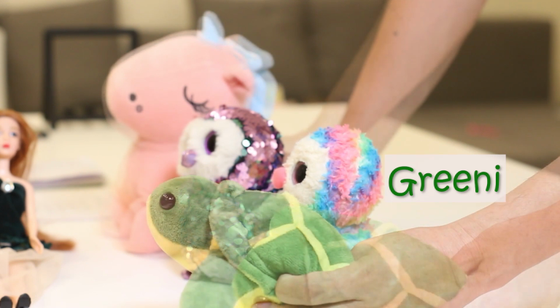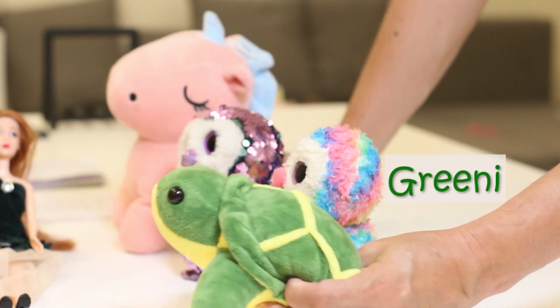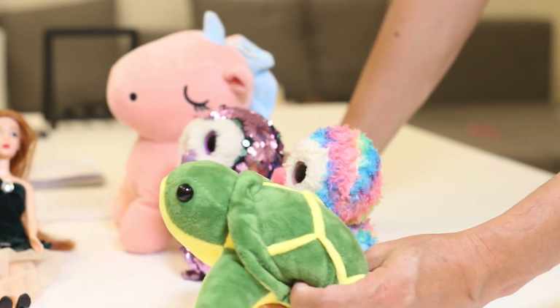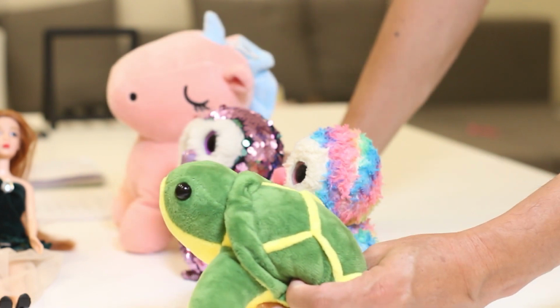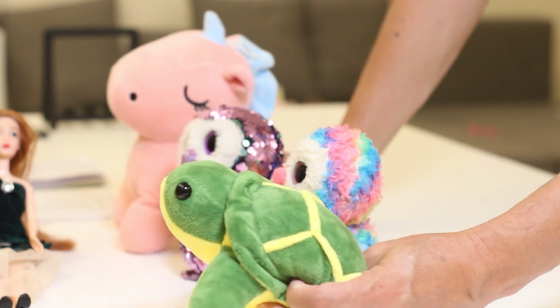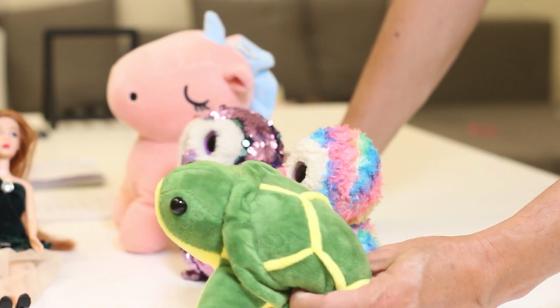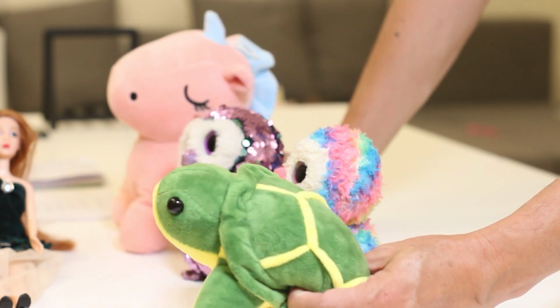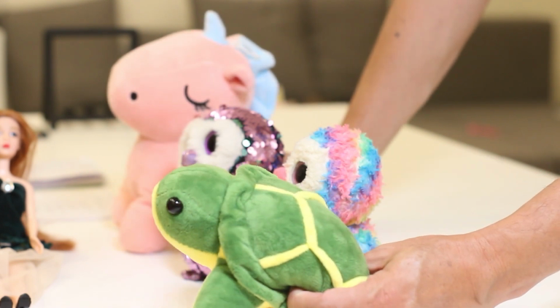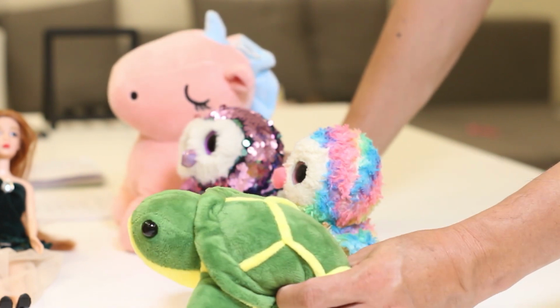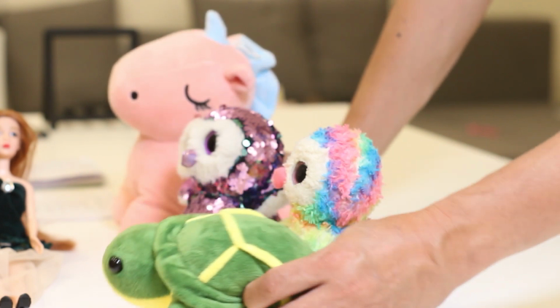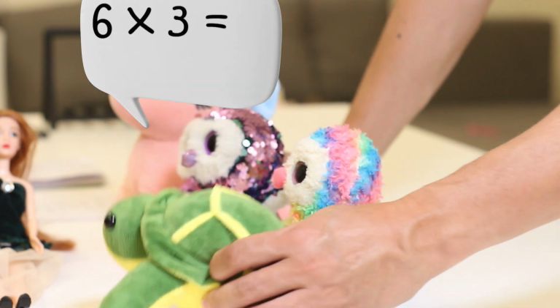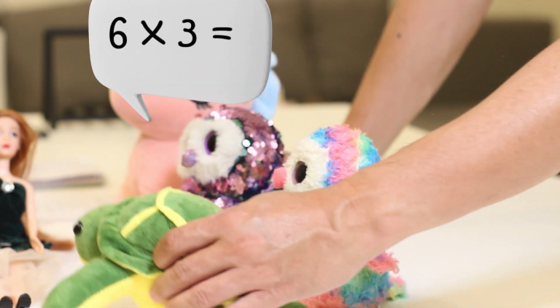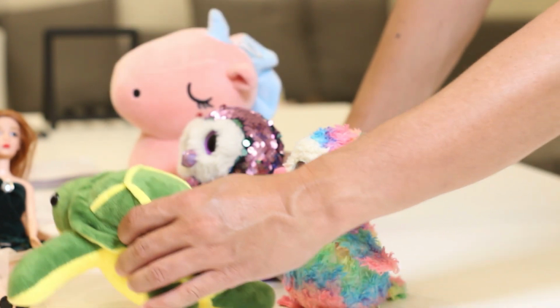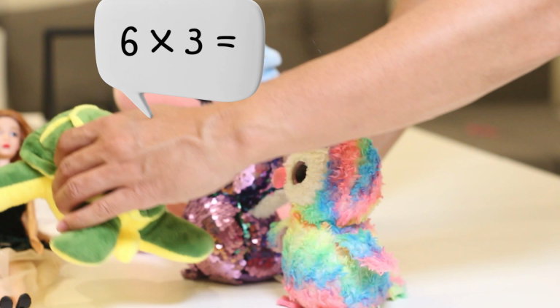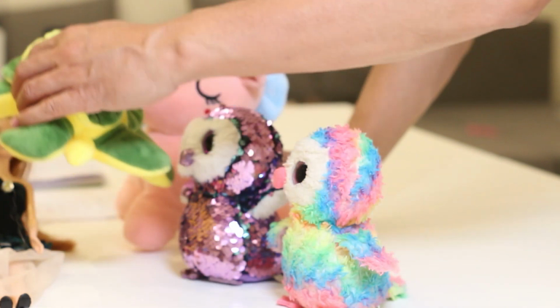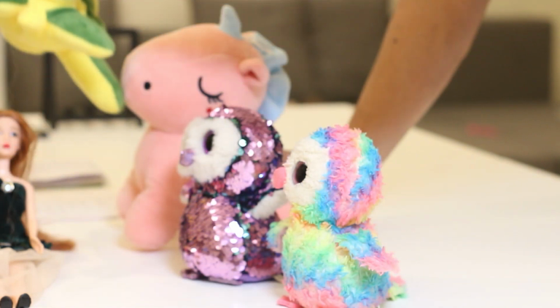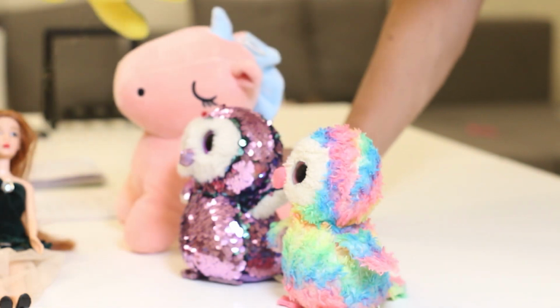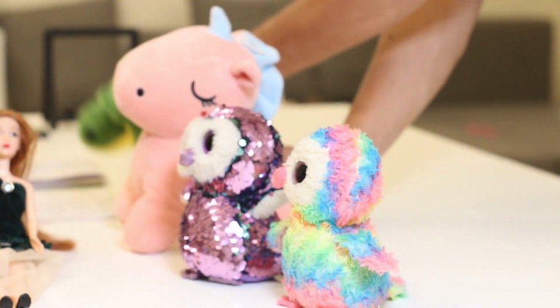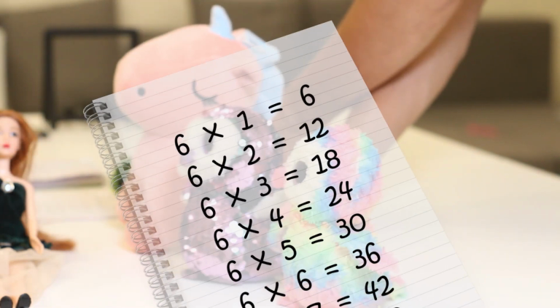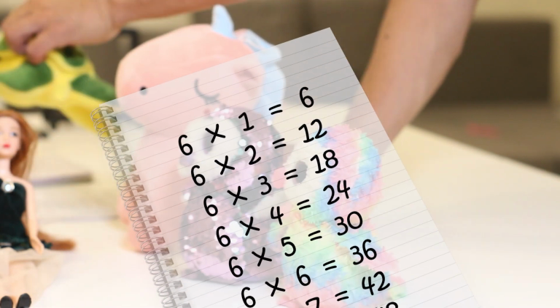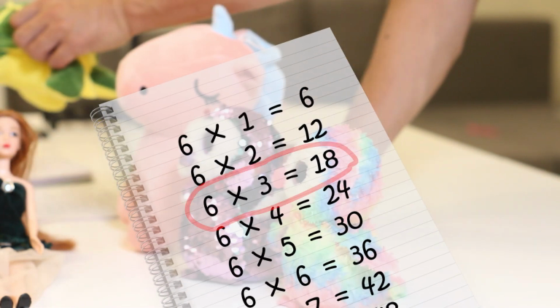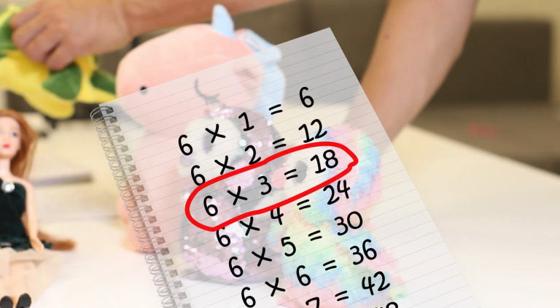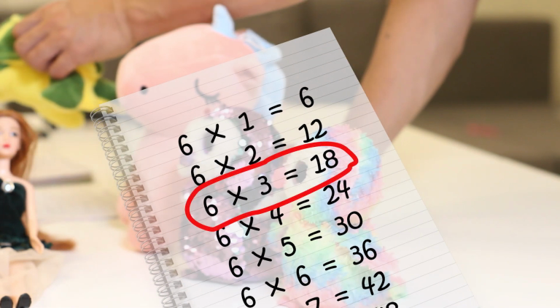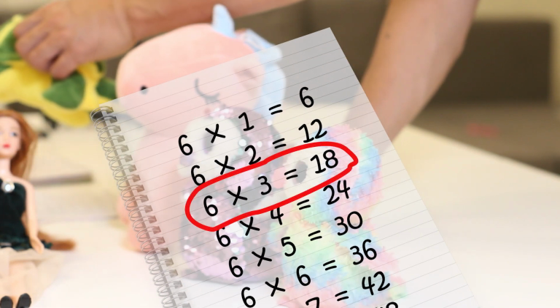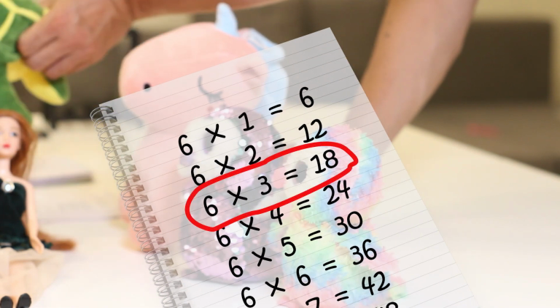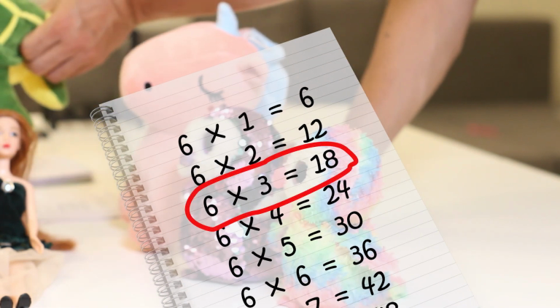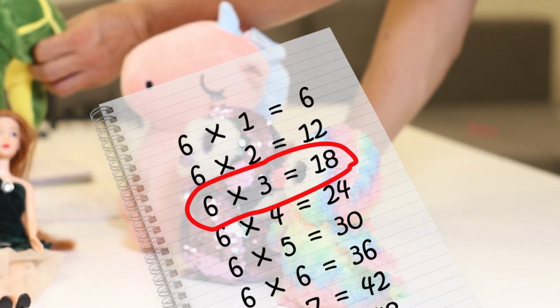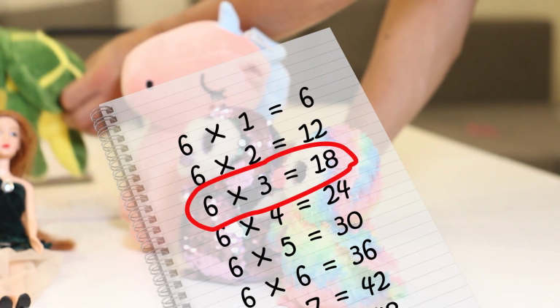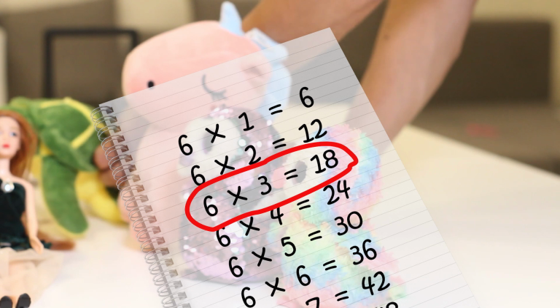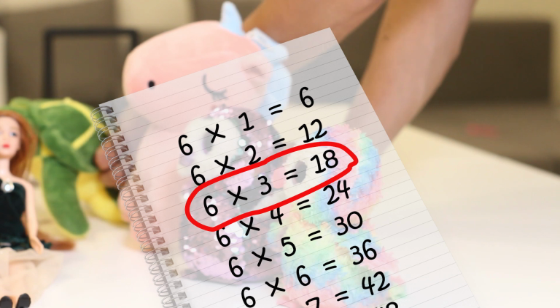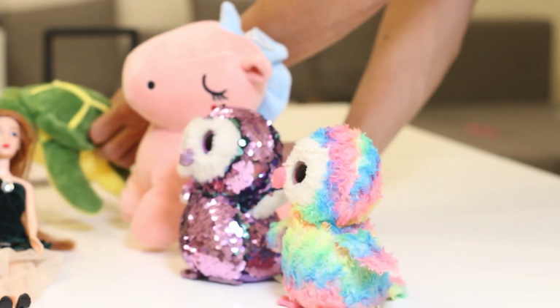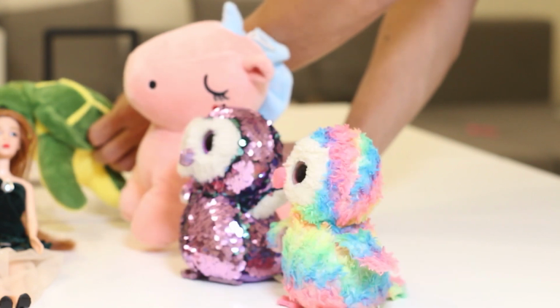Six times three is what? Six times three is what? Eighteen. Yes, I got this correct!